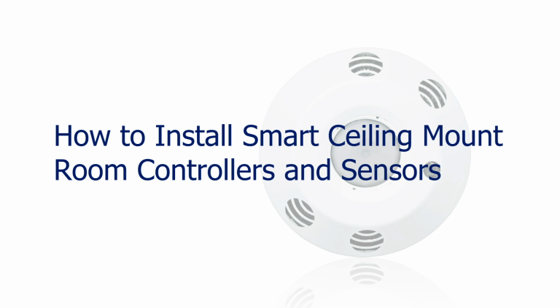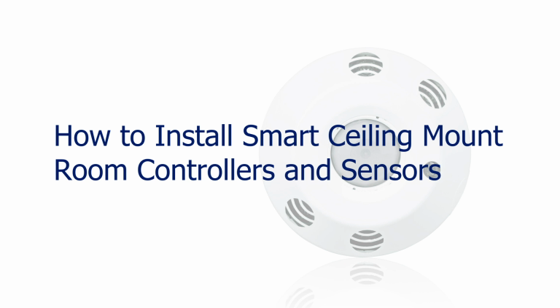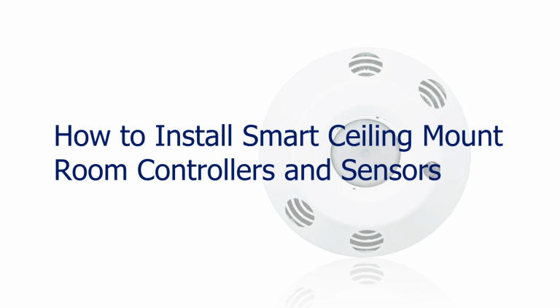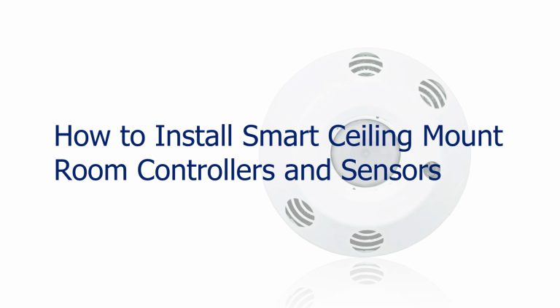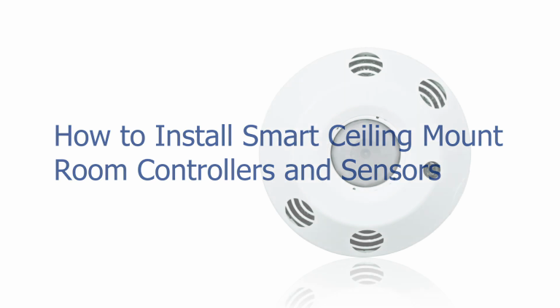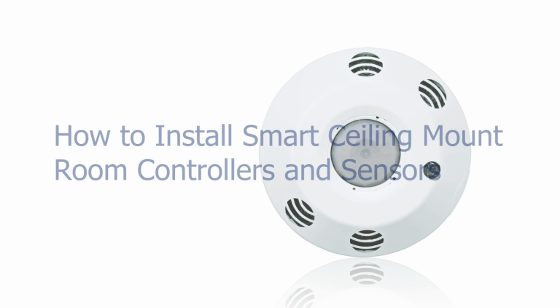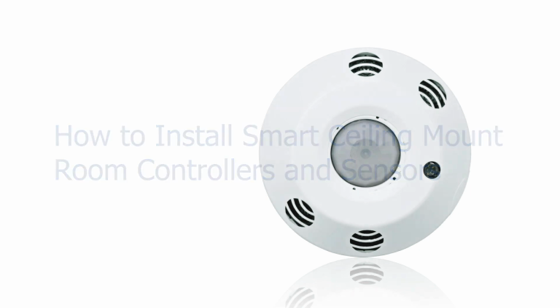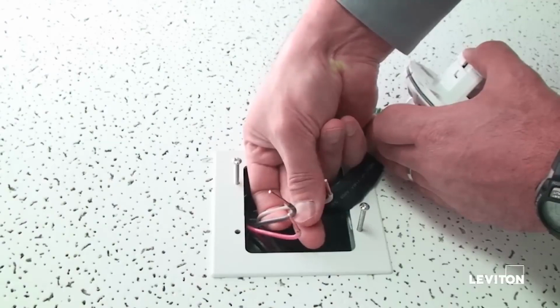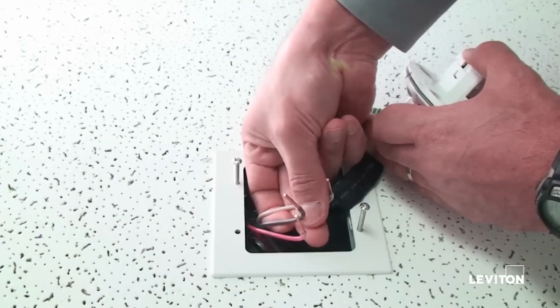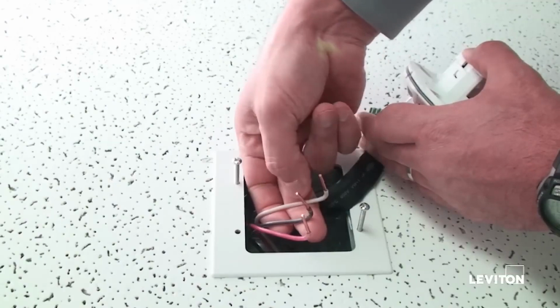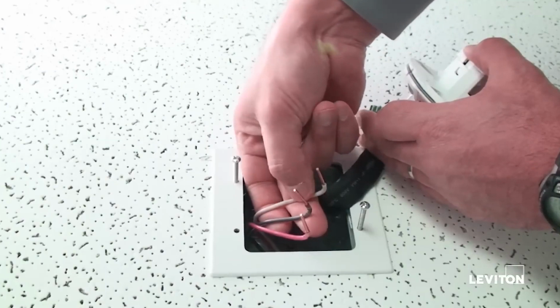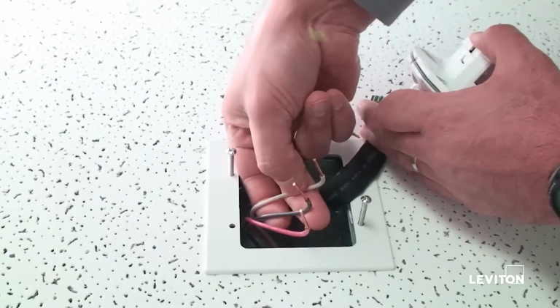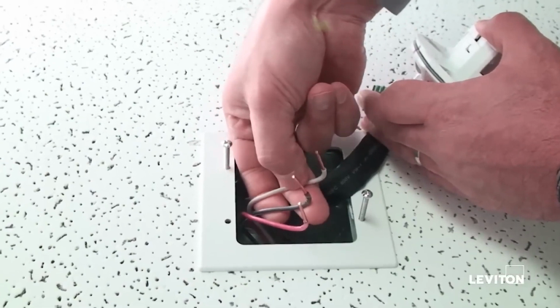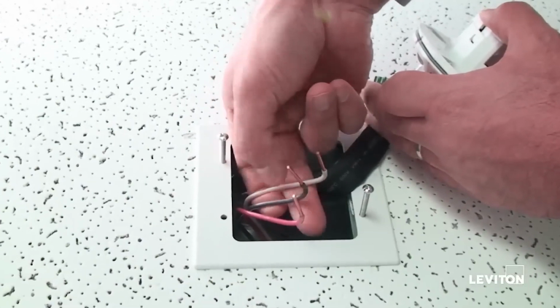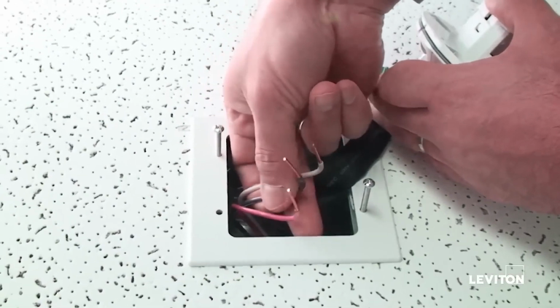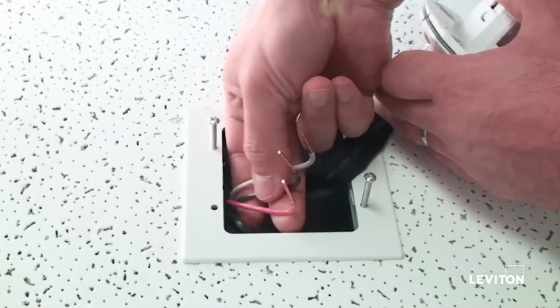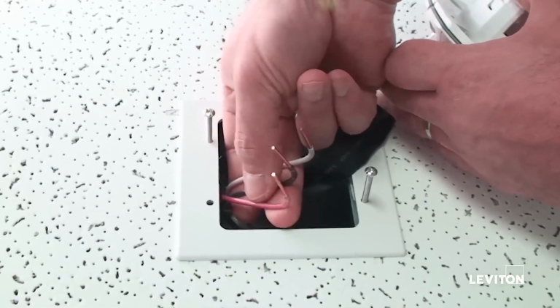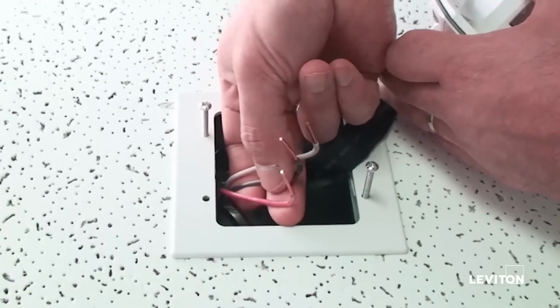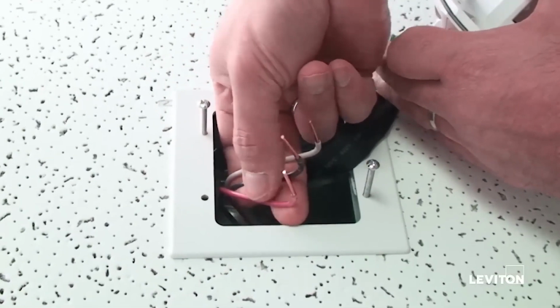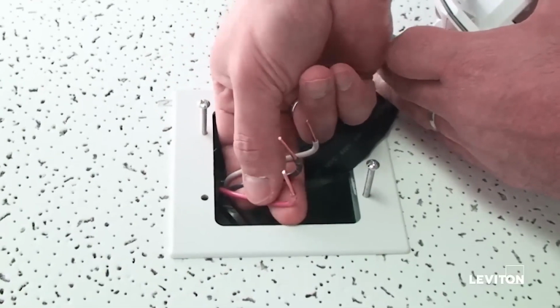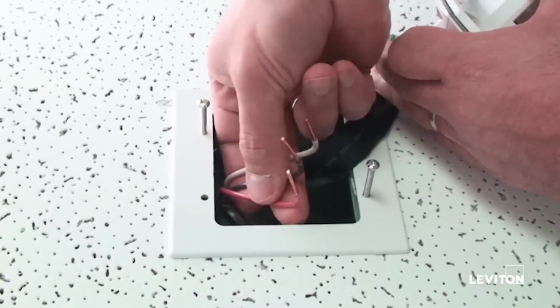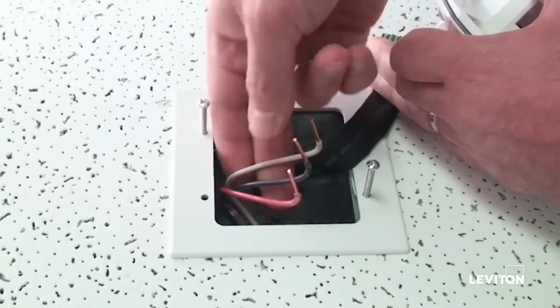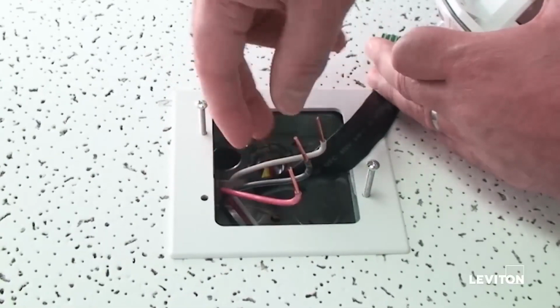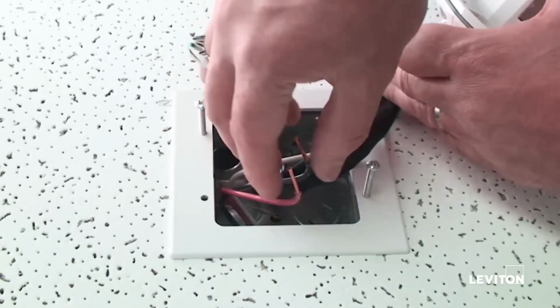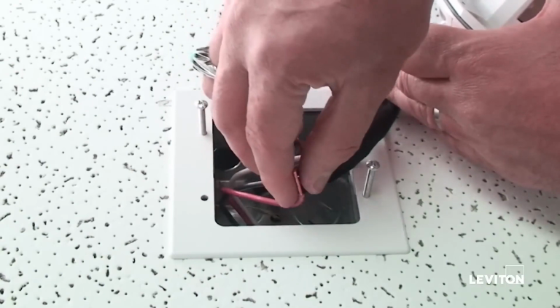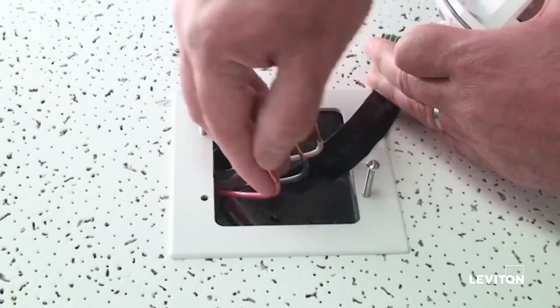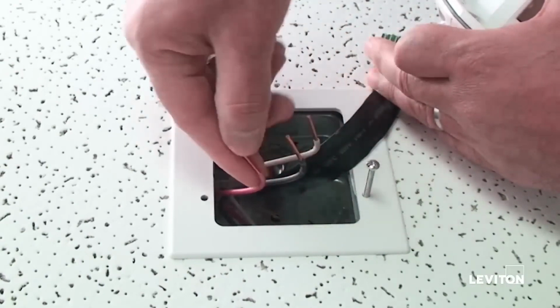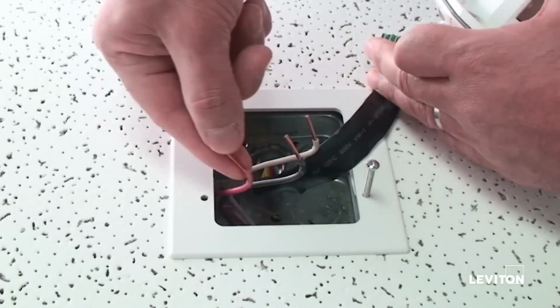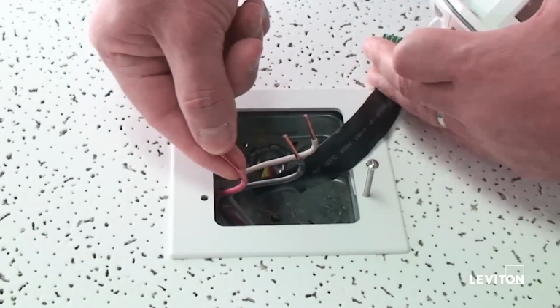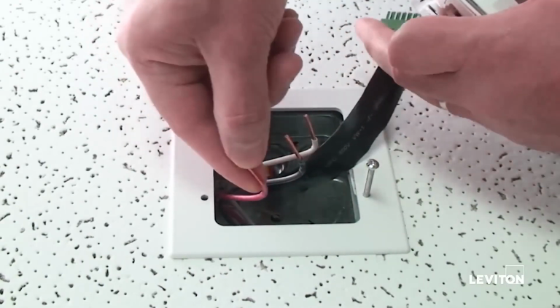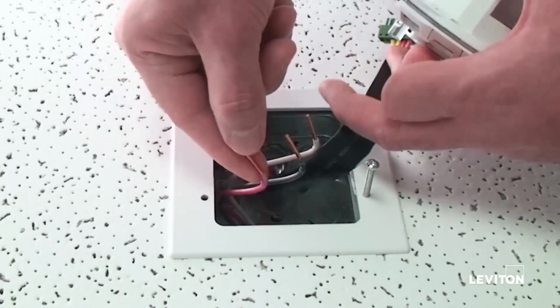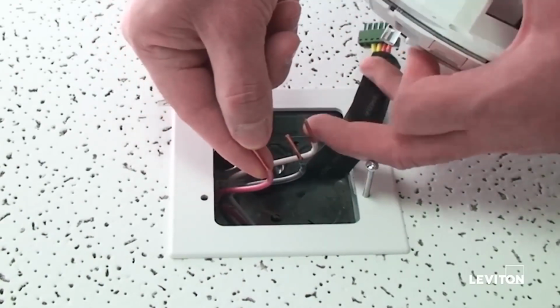To install power to the device, you will need three wires: white neutral, line black, and load red. The wires should be stripped three quarters of an inch.